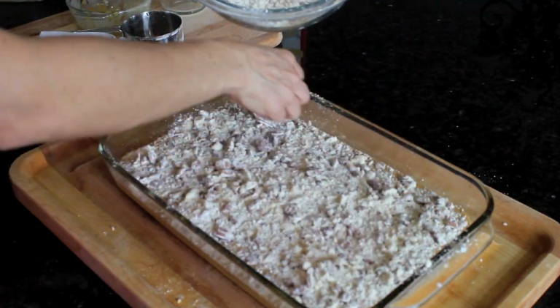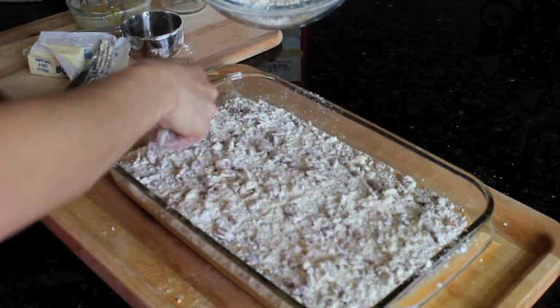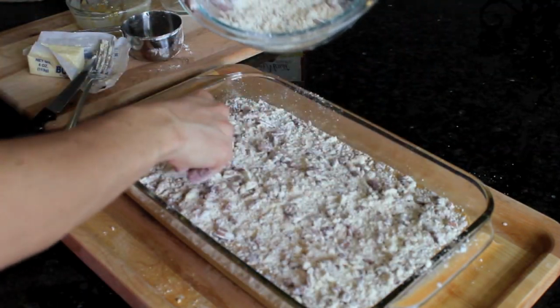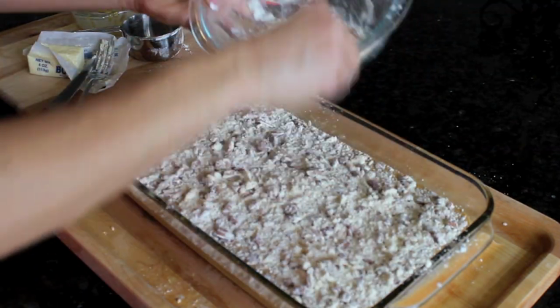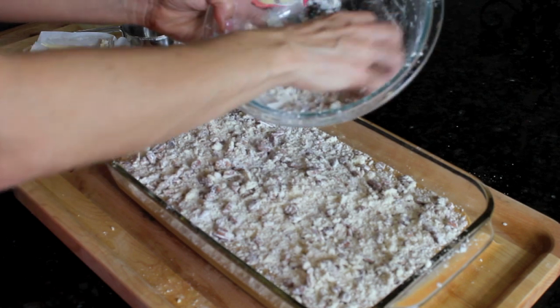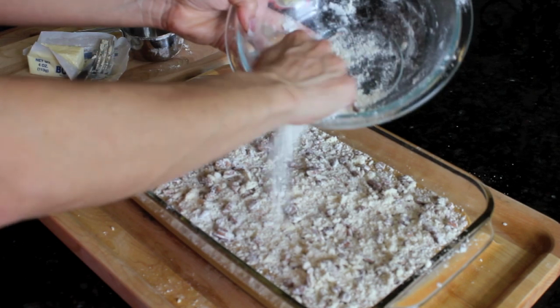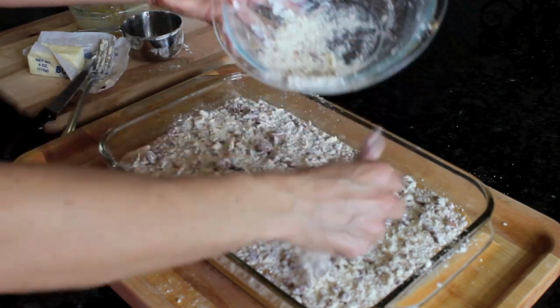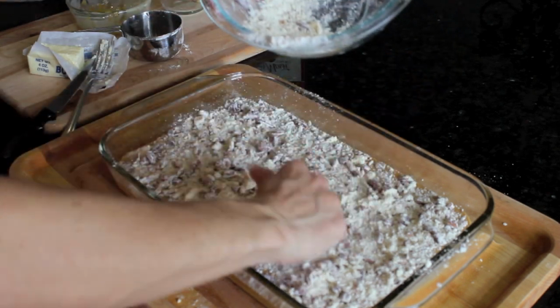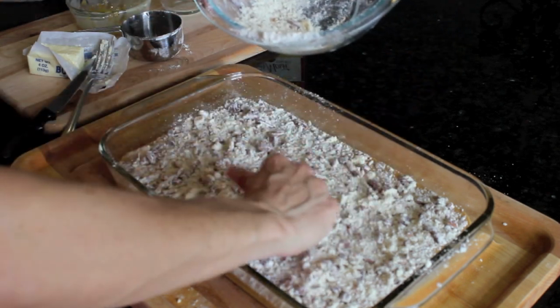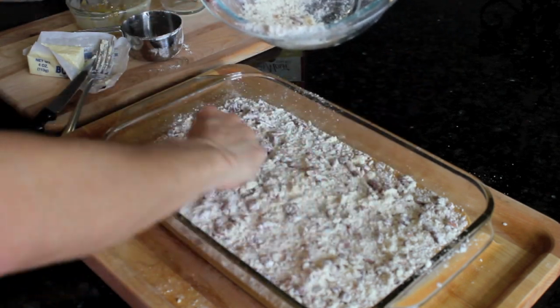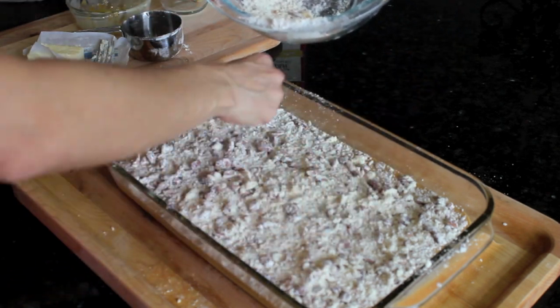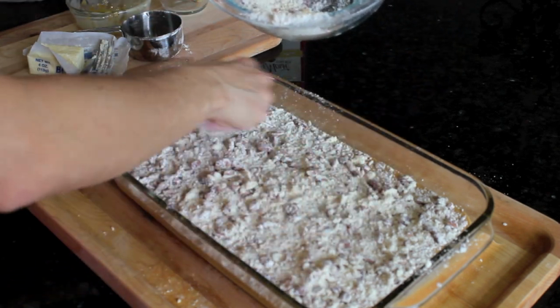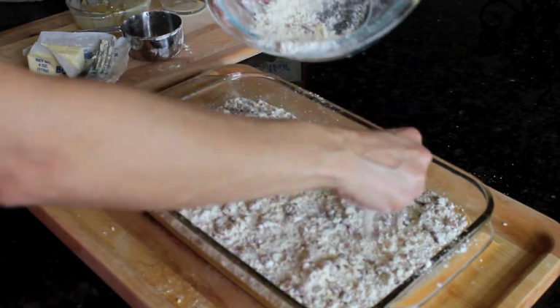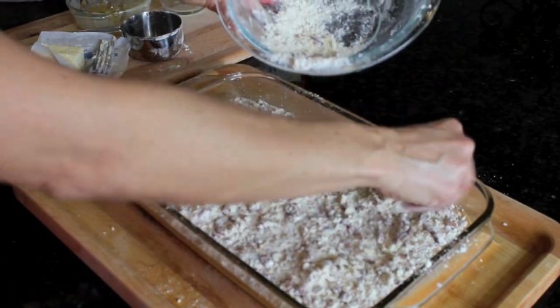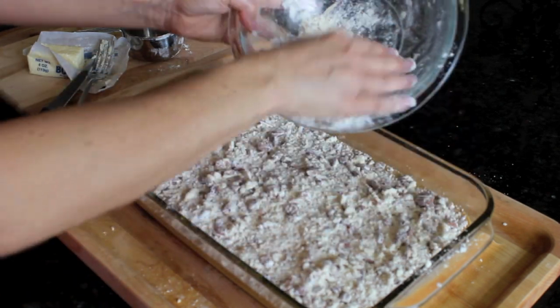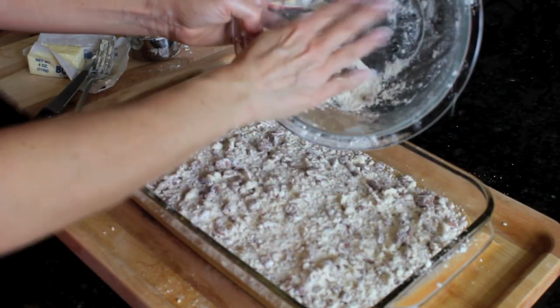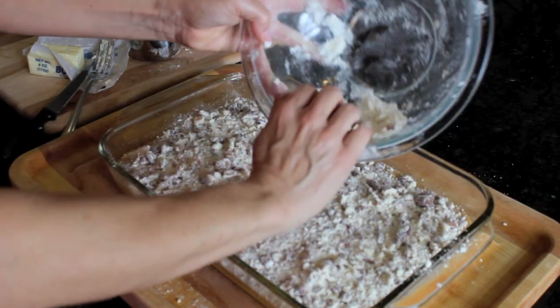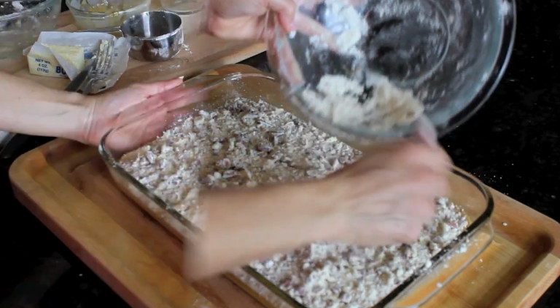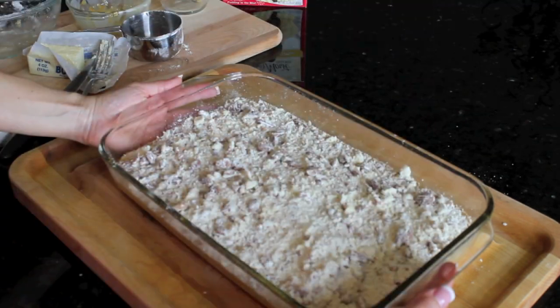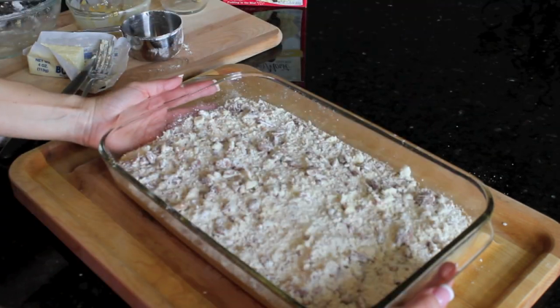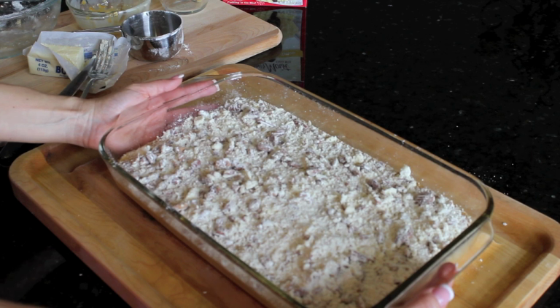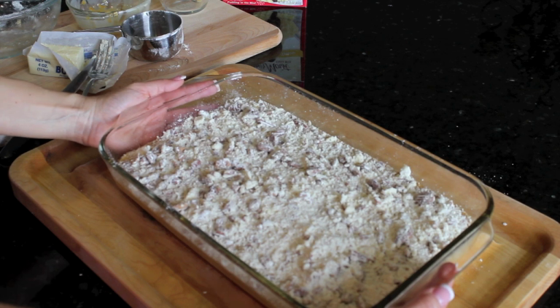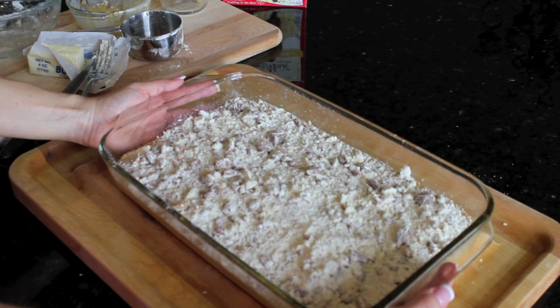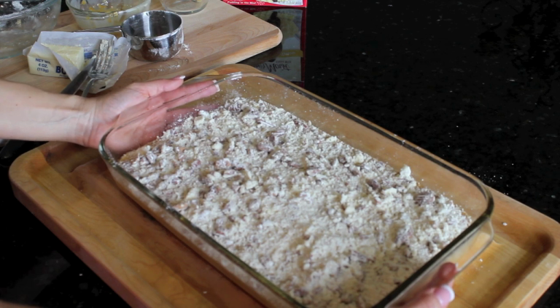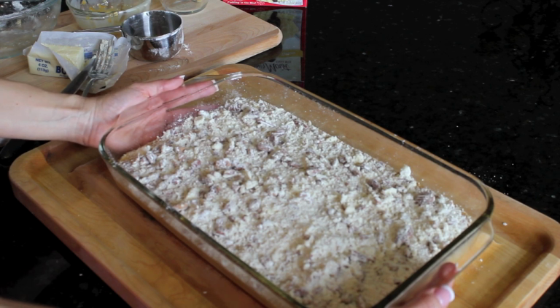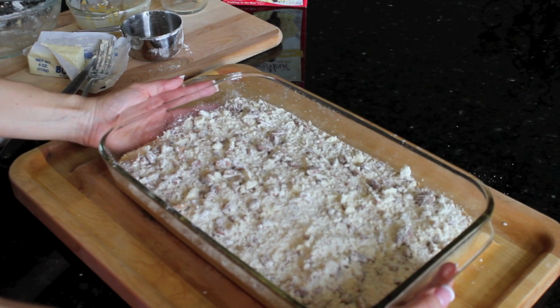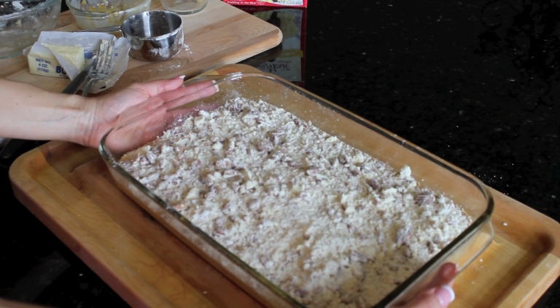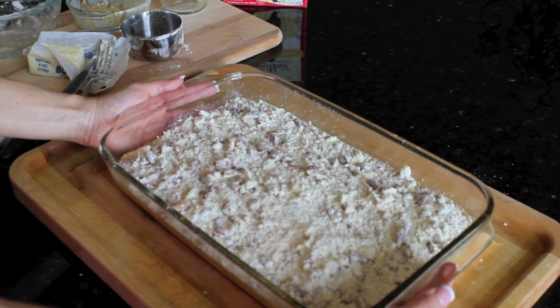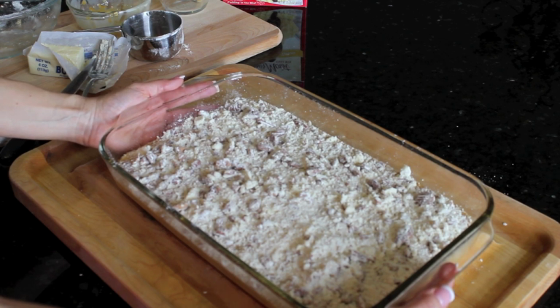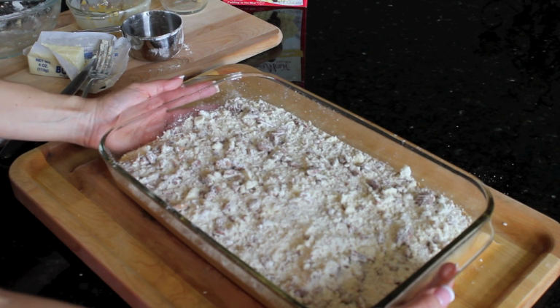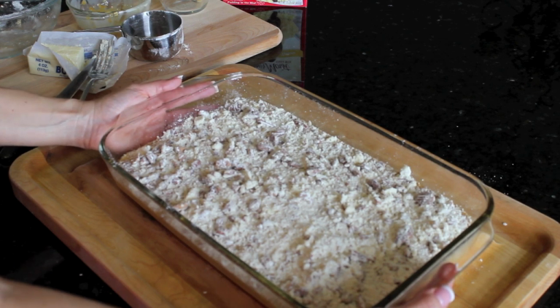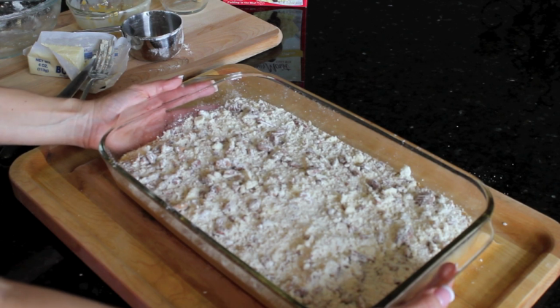I'm using pecans, but you could use walnuts or a mixture of nuts — really whatever you like. Now that's going to go into a 350 degree oven for about 40 to 50 minutes.